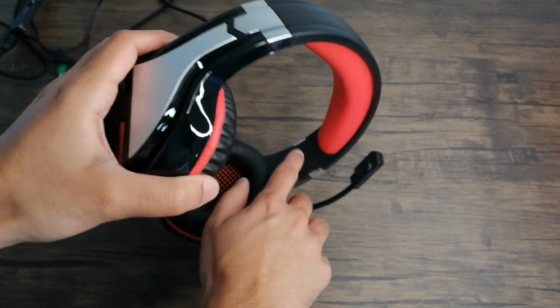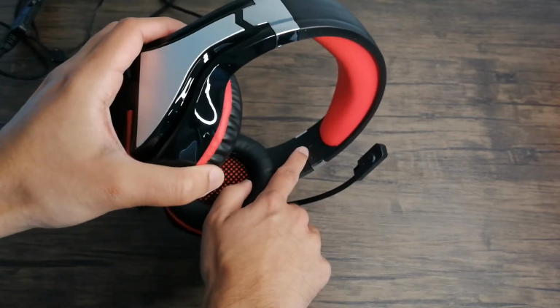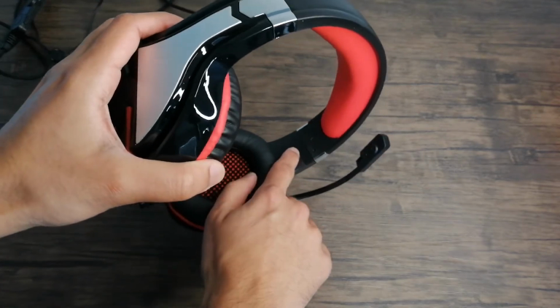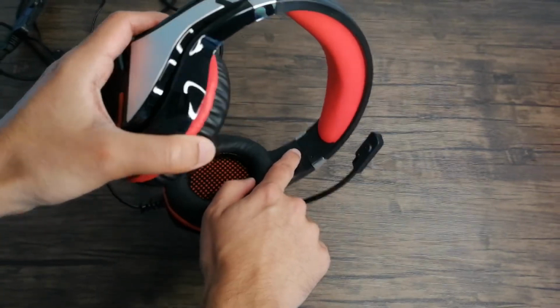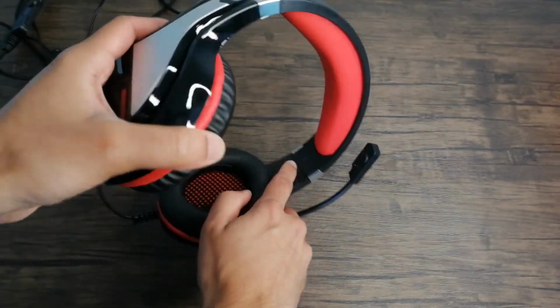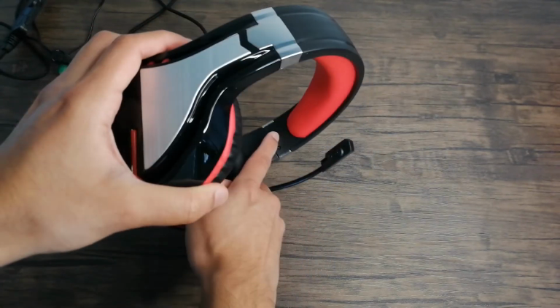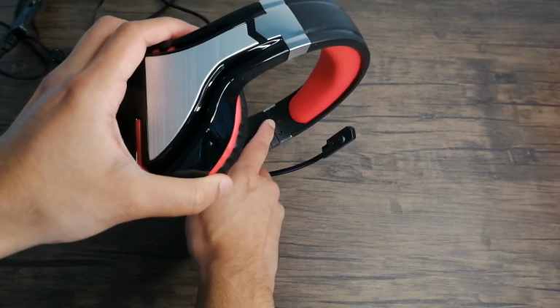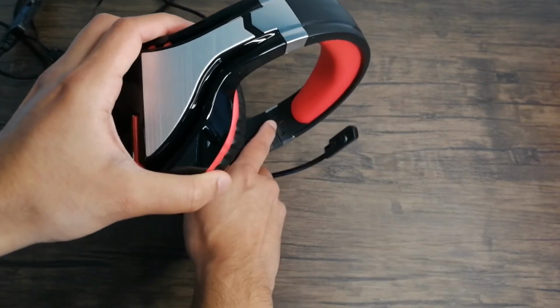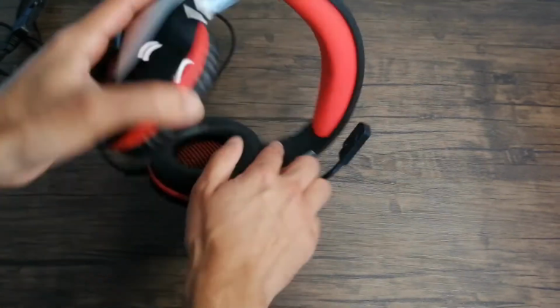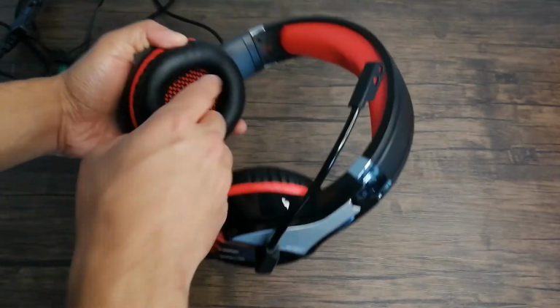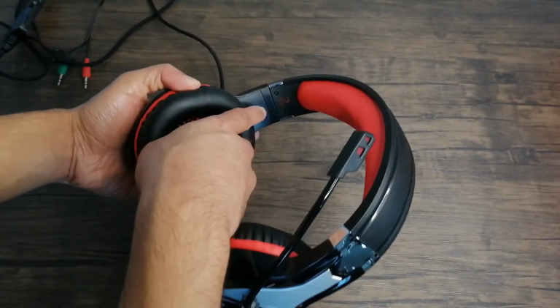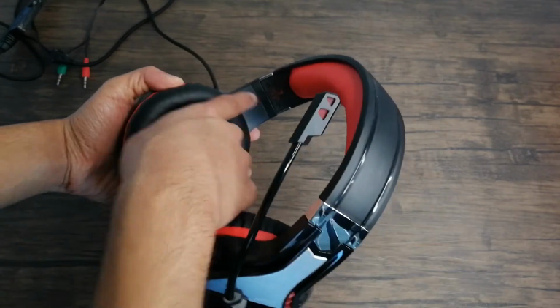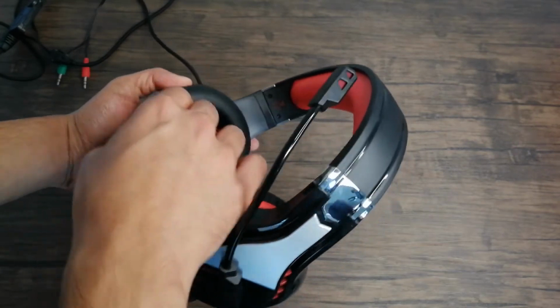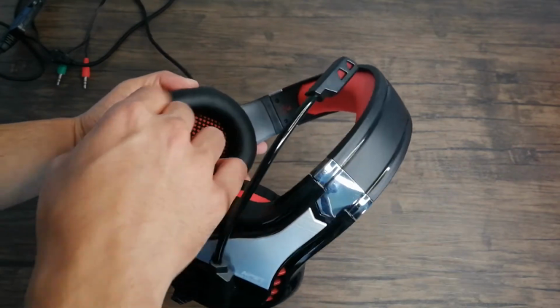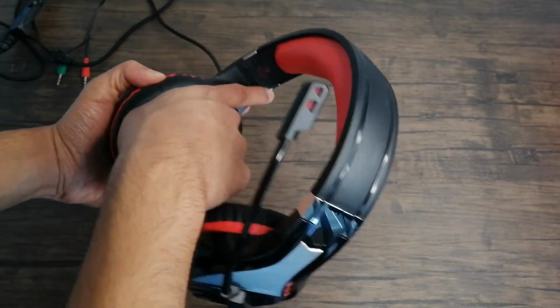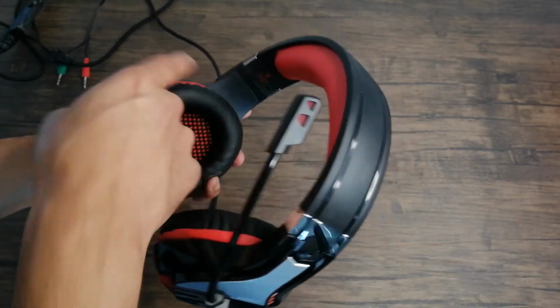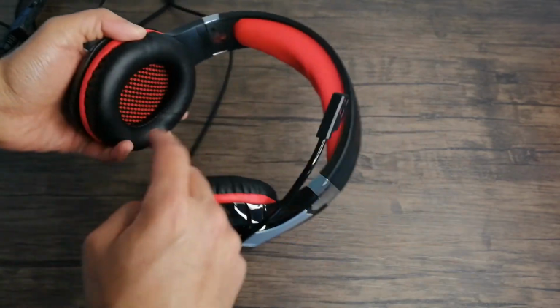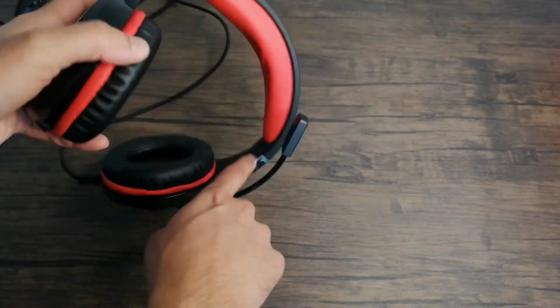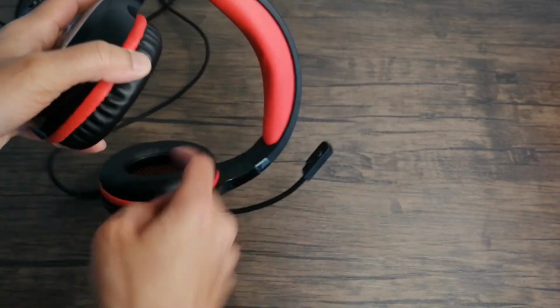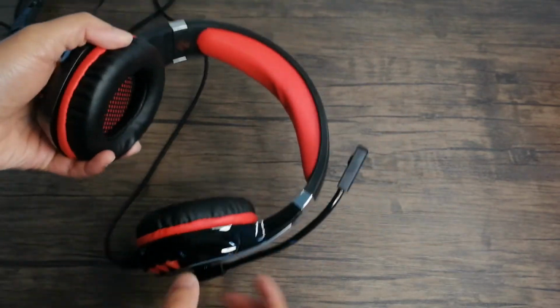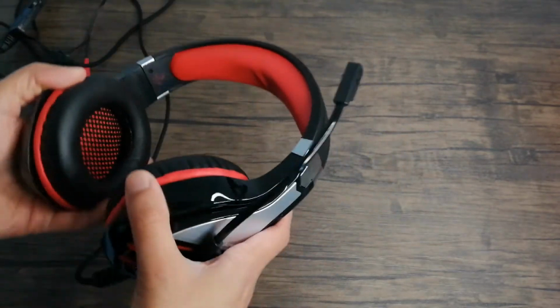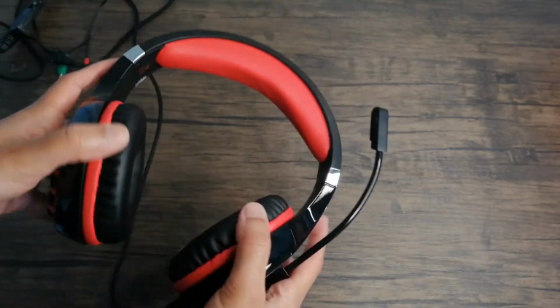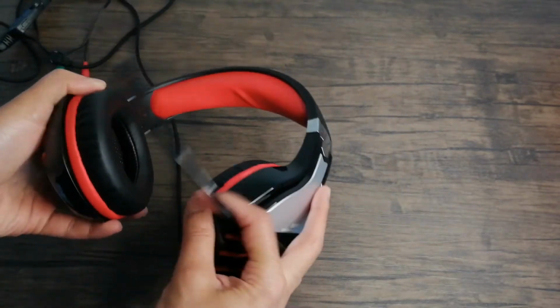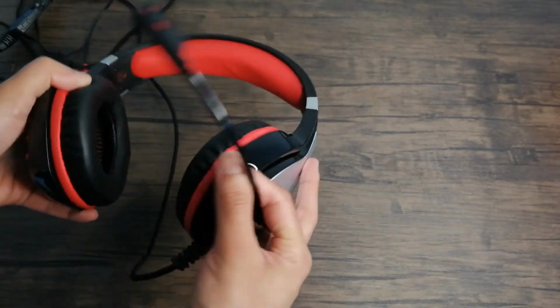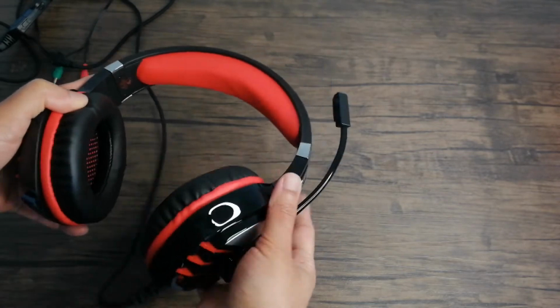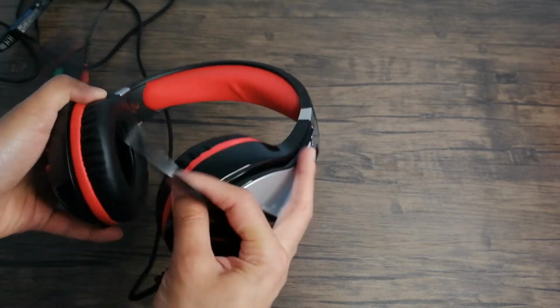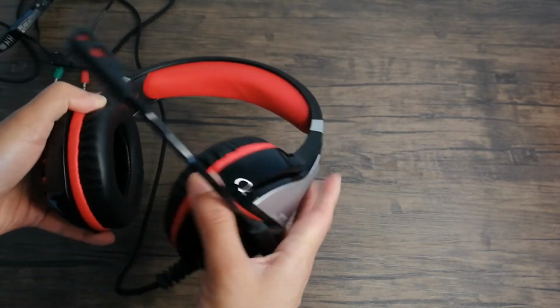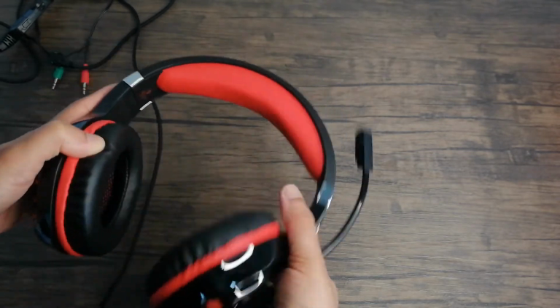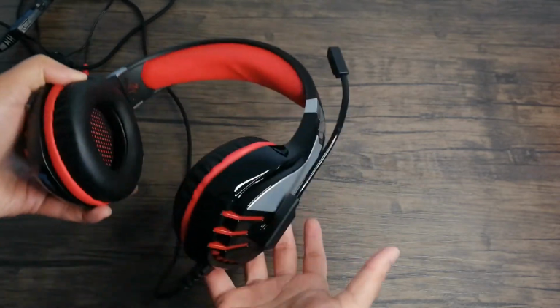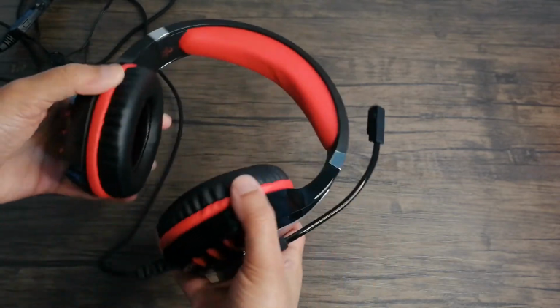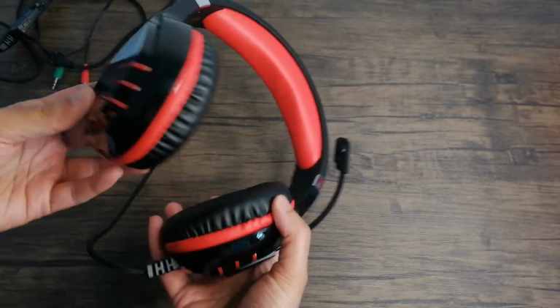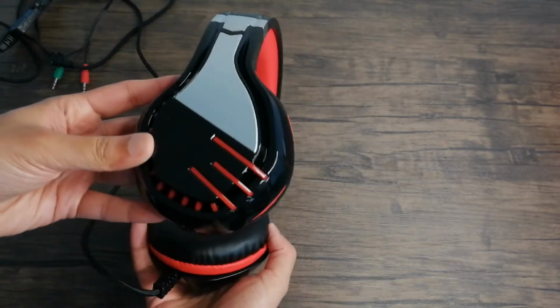Another way you can tell which side is which is that it'll have a little L right here. It doesn't have an R on the other side, but you have an L on this side so hopefully that should be enough. Also the fact that the mic can only go down in one direction should be a pretty big giveaway.